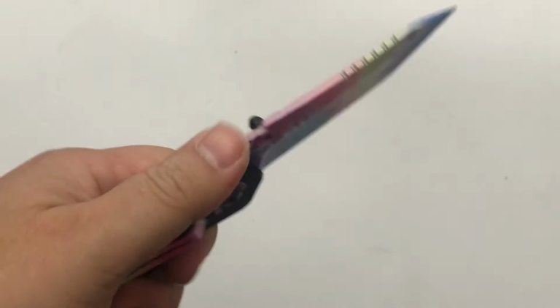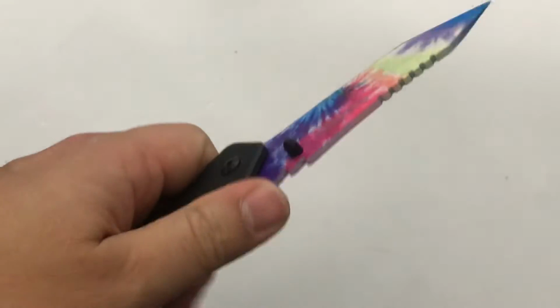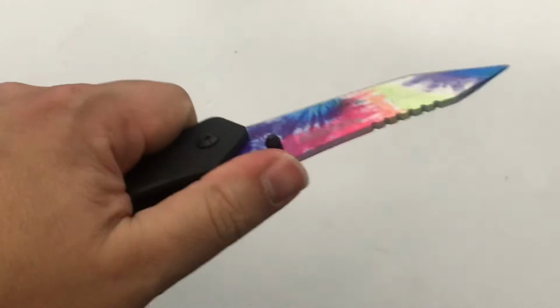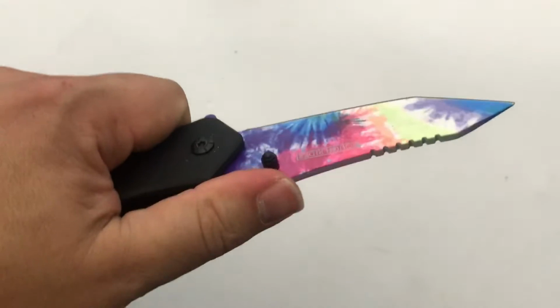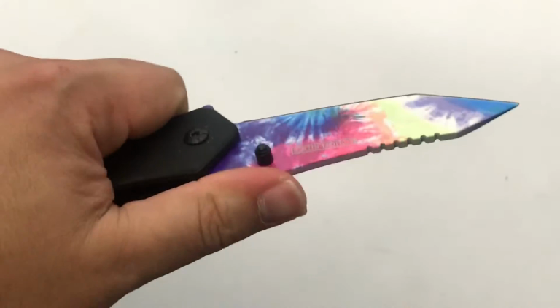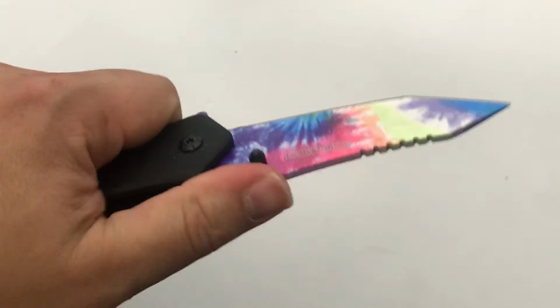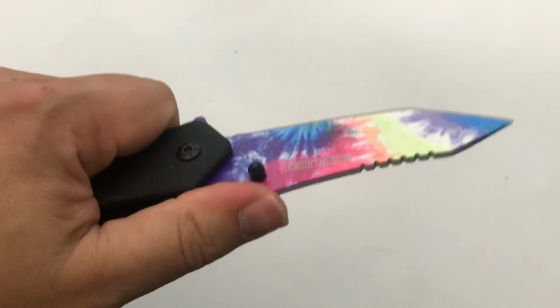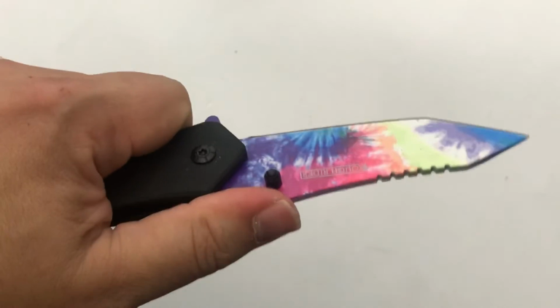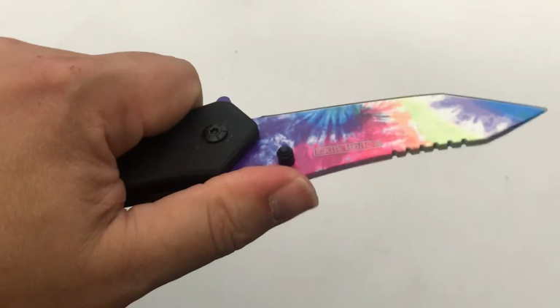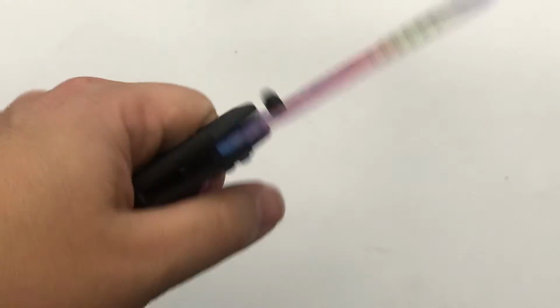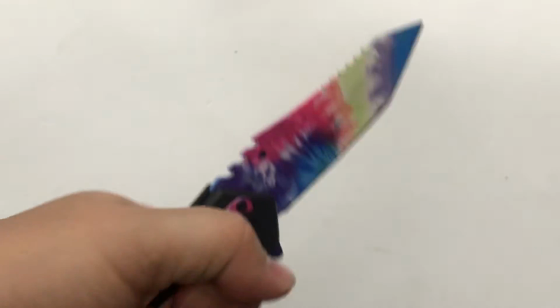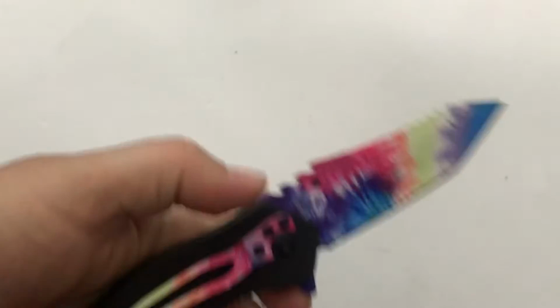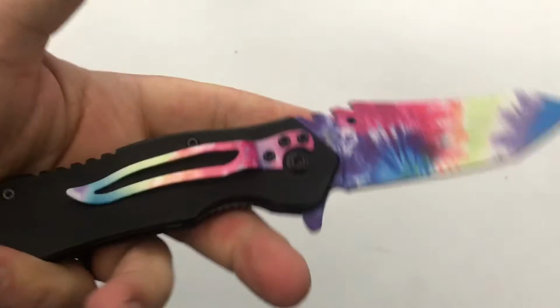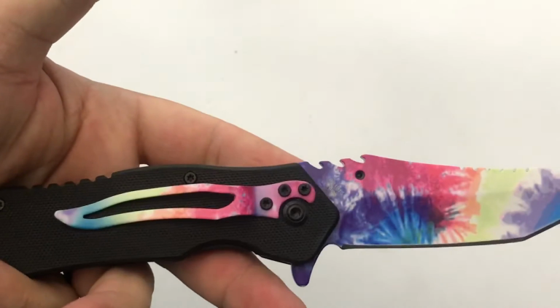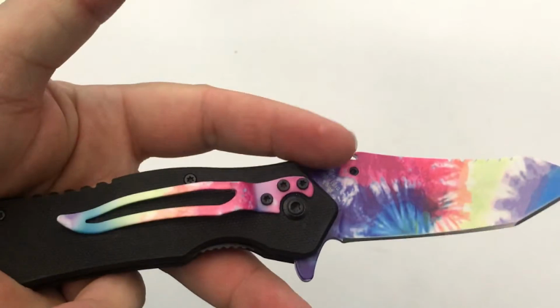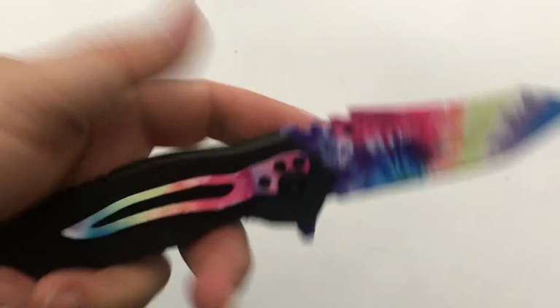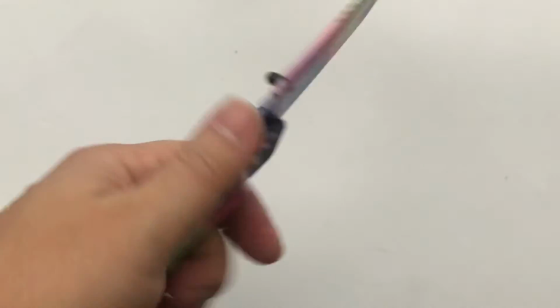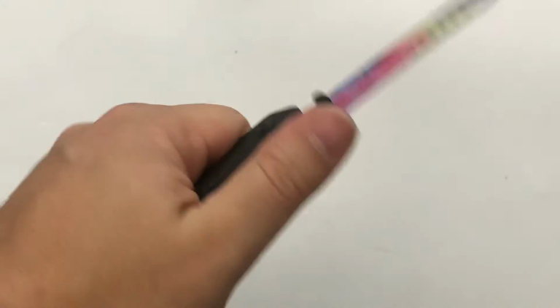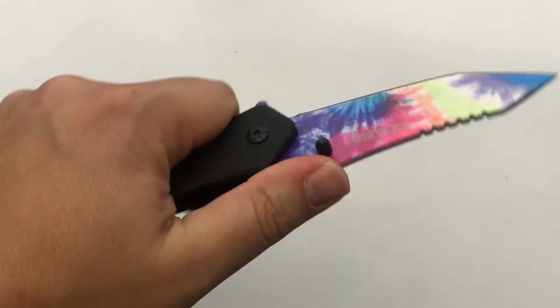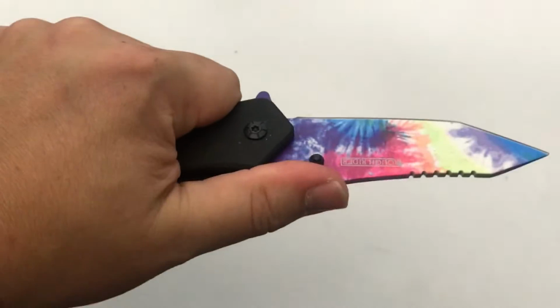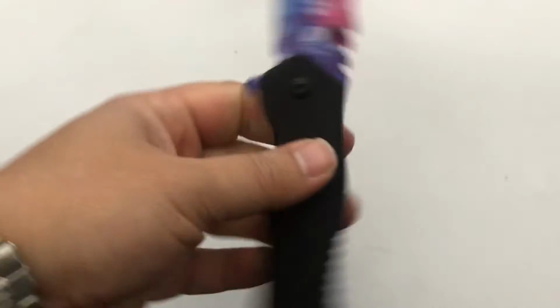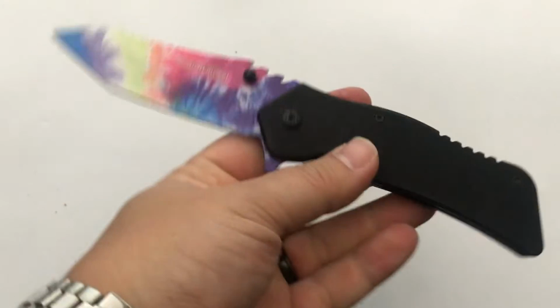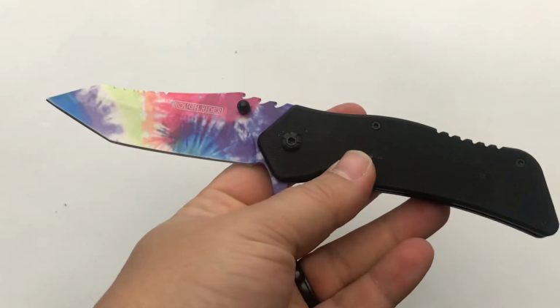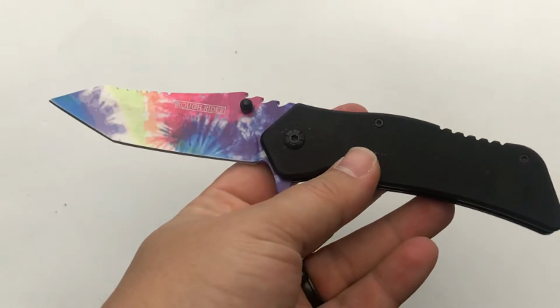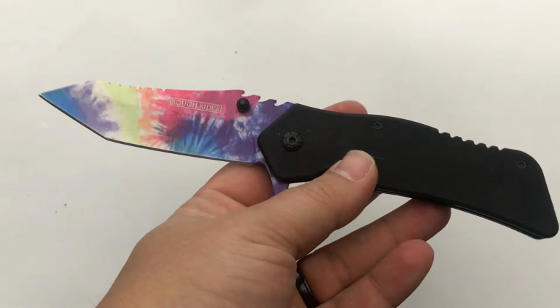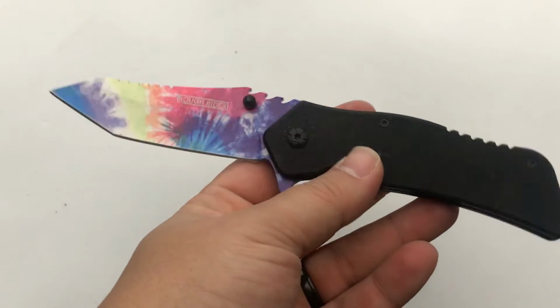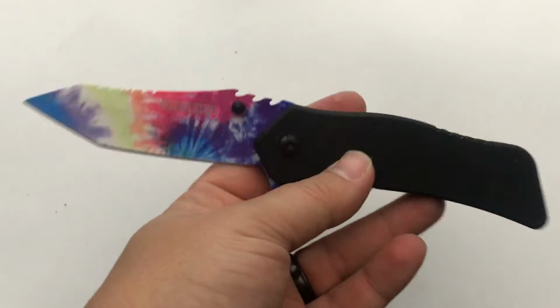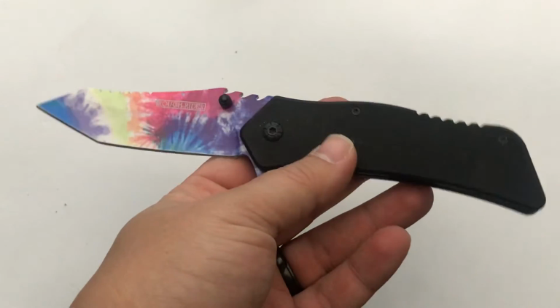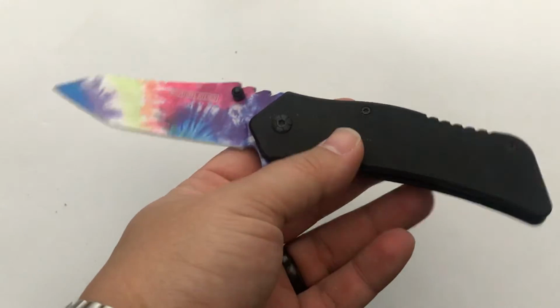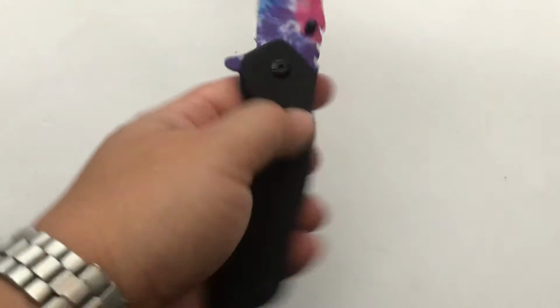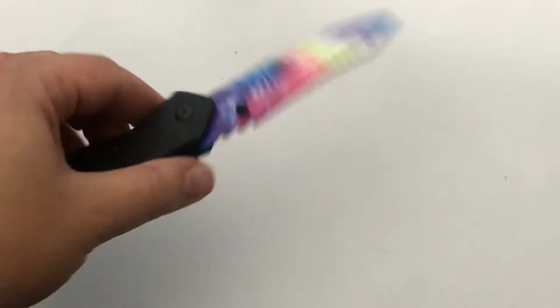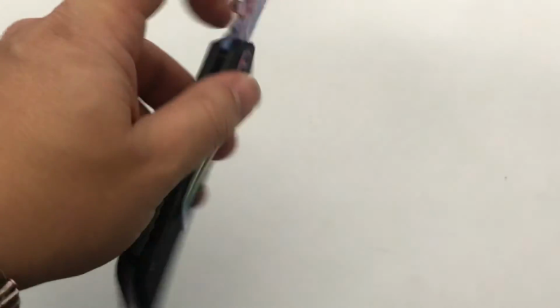Well, I guess you could call that jimping, but it is super uncomfortable — I would not want to use that for very long. But it is what it is. It's $5.